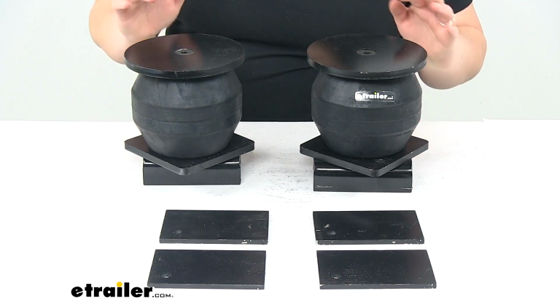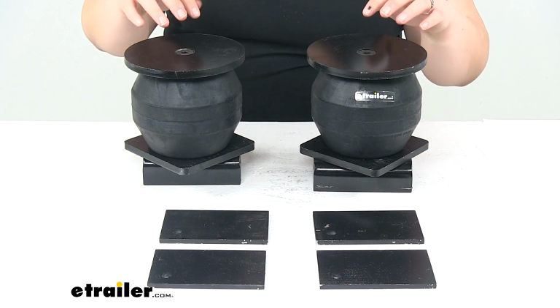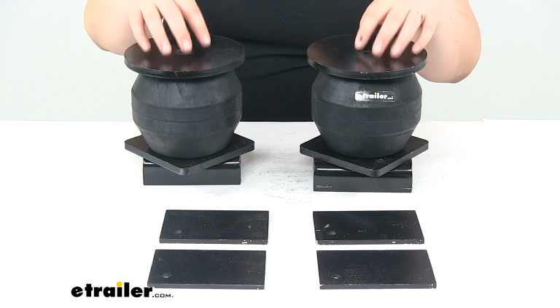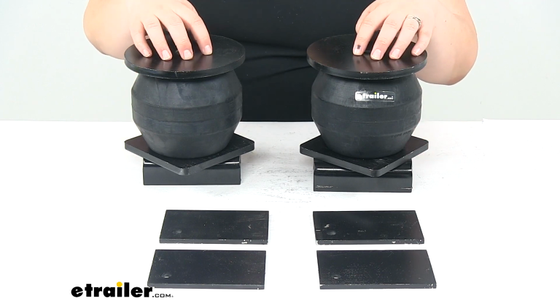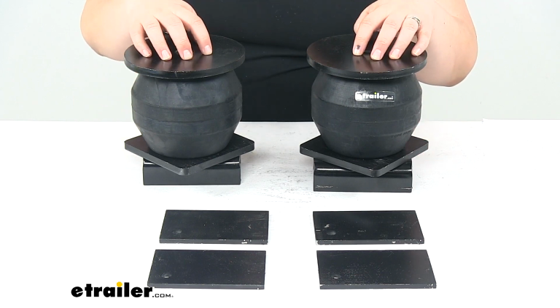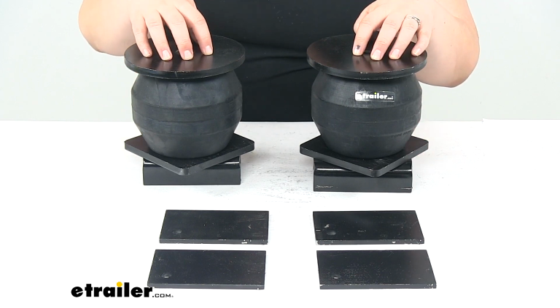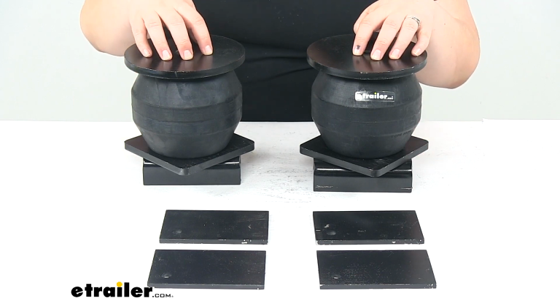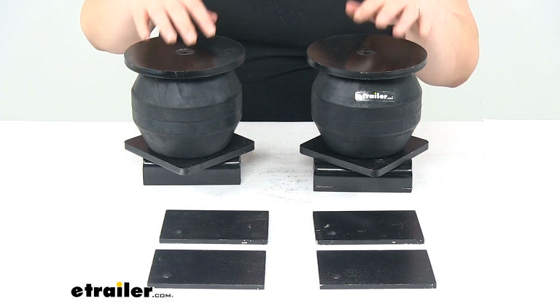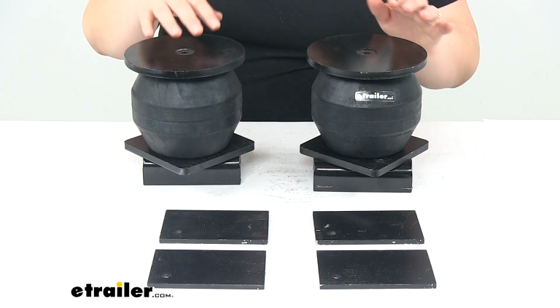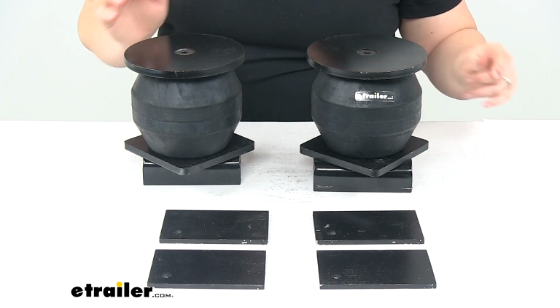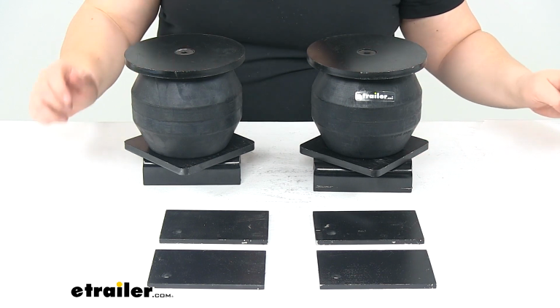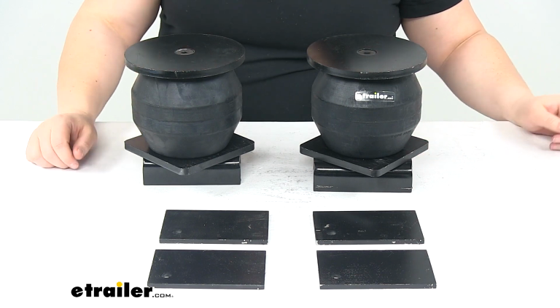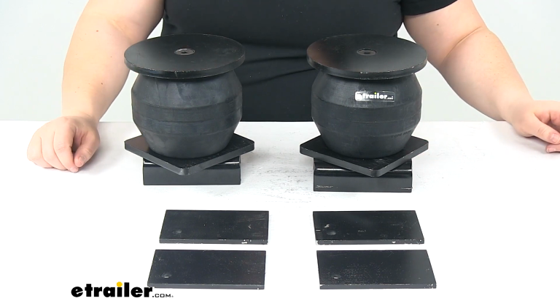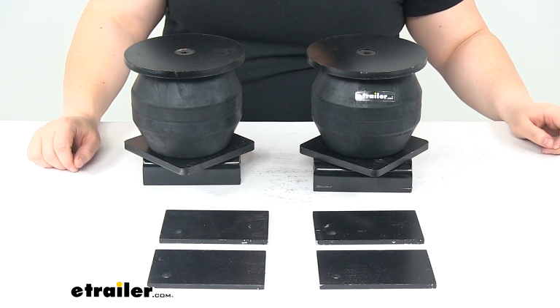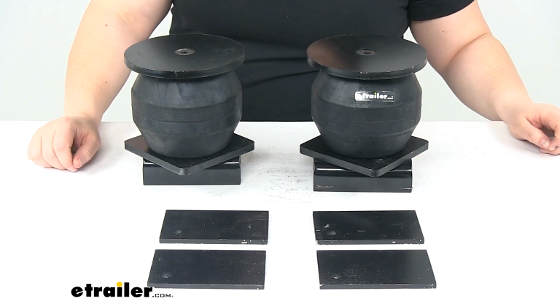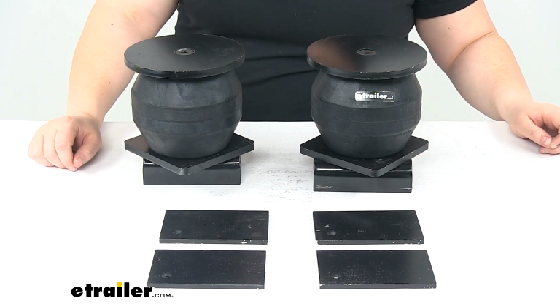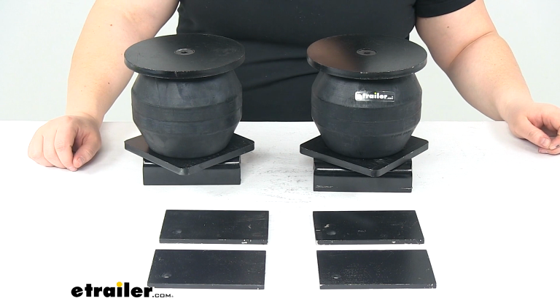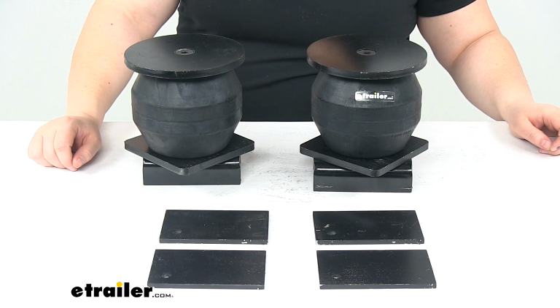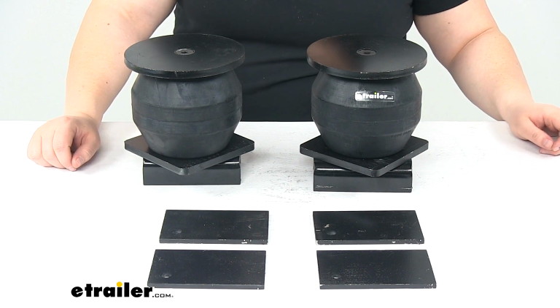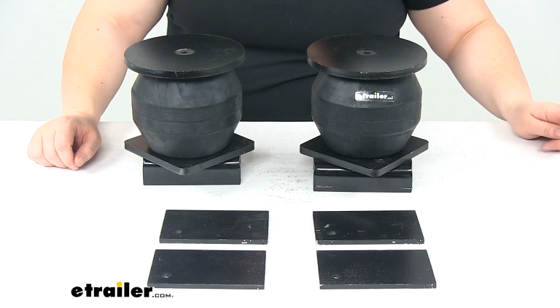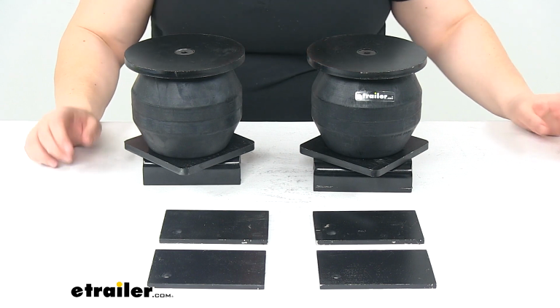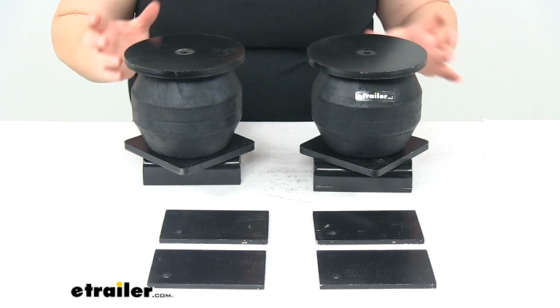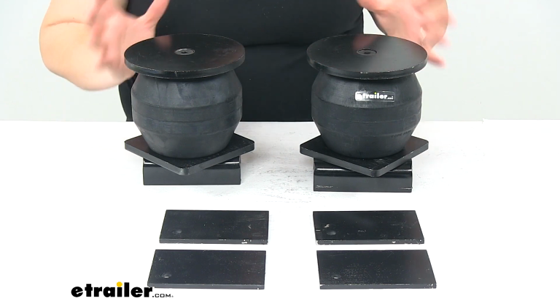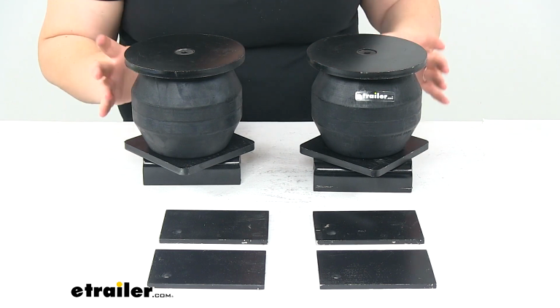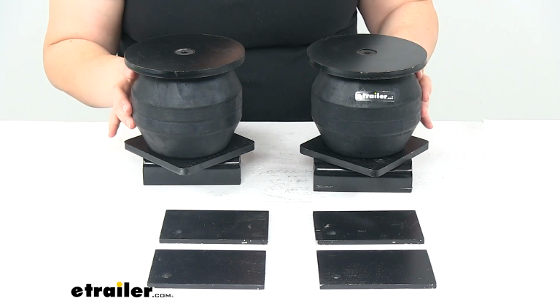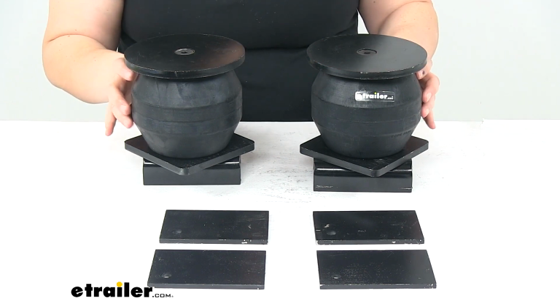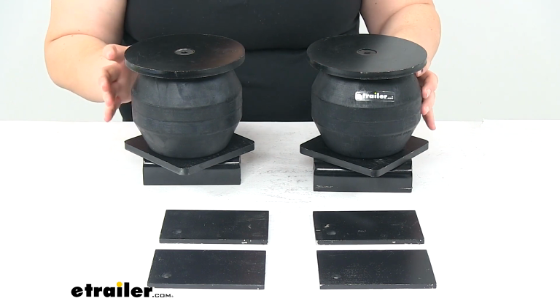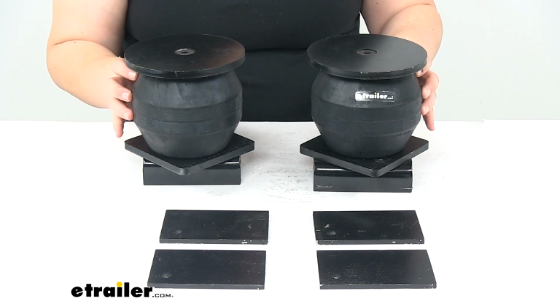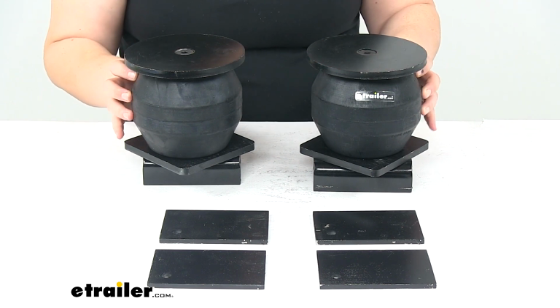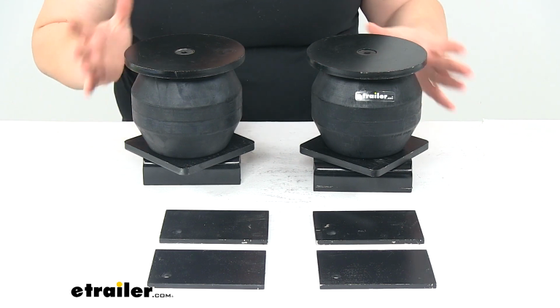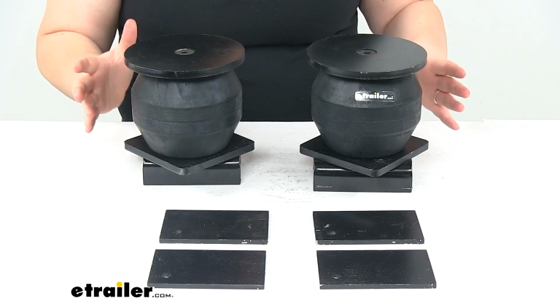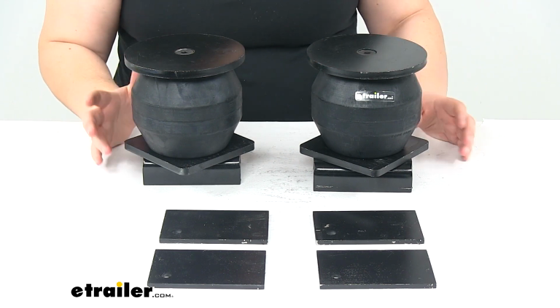There's a limited lifetime warranty with a satisfaction guarantee from Timbron on this system. Overall, this is going to make life a lot better with our trailer.